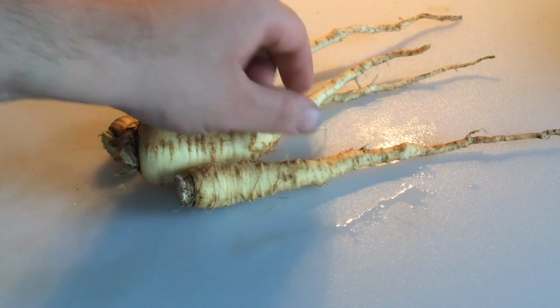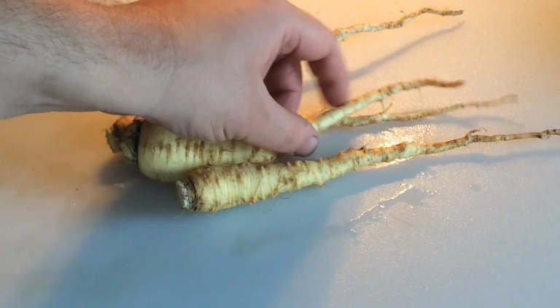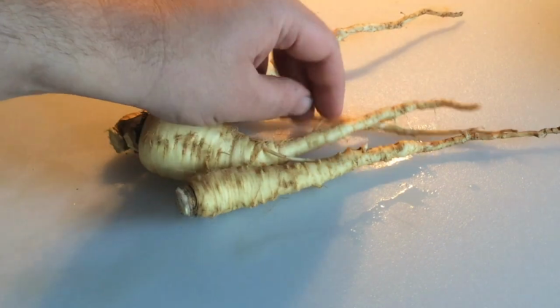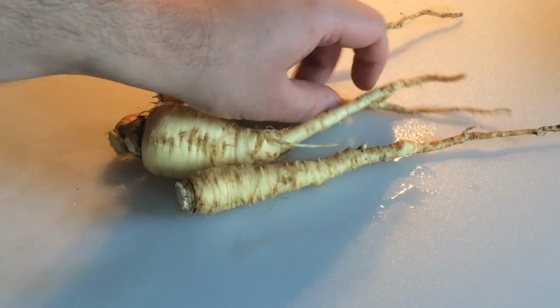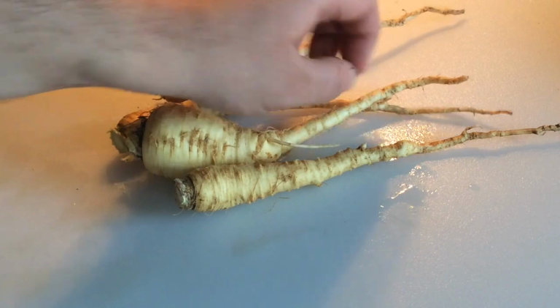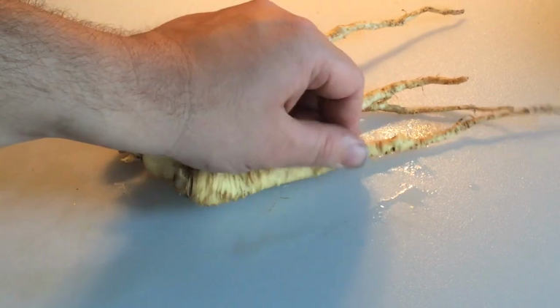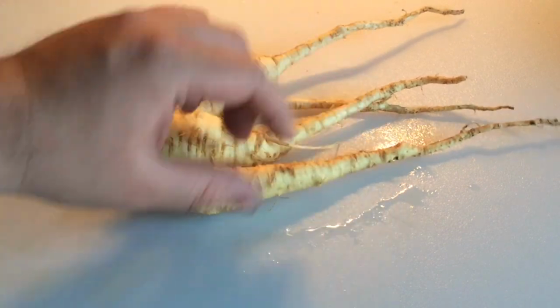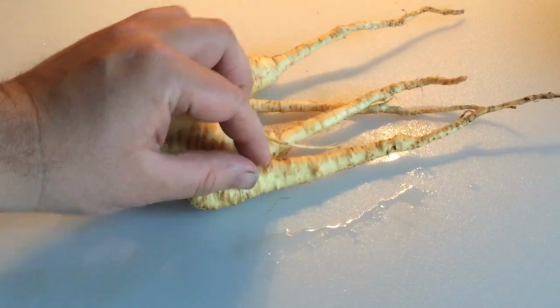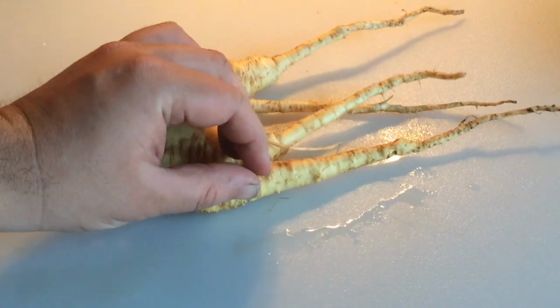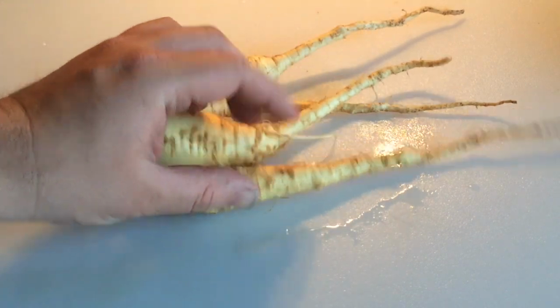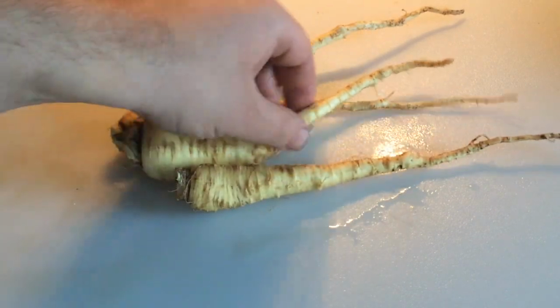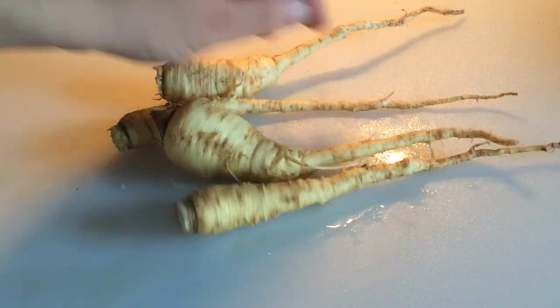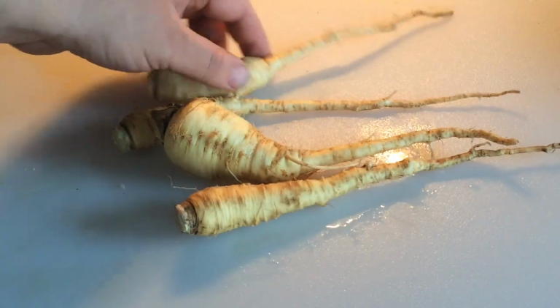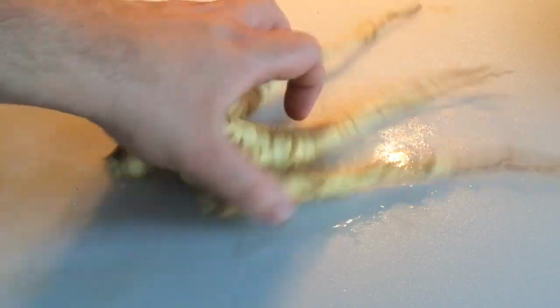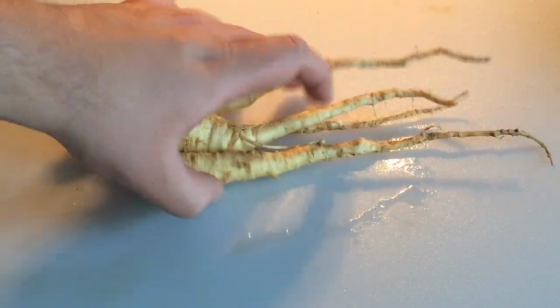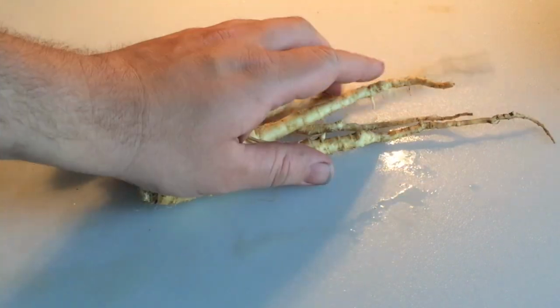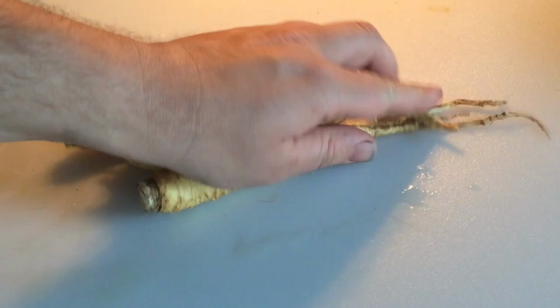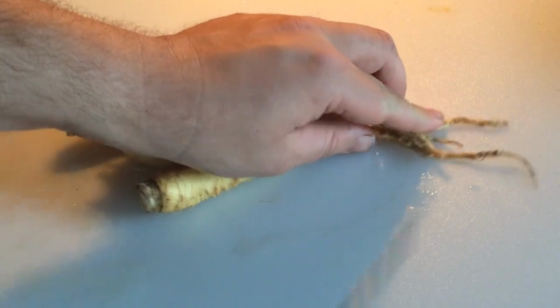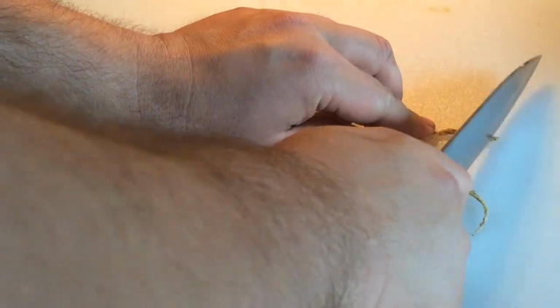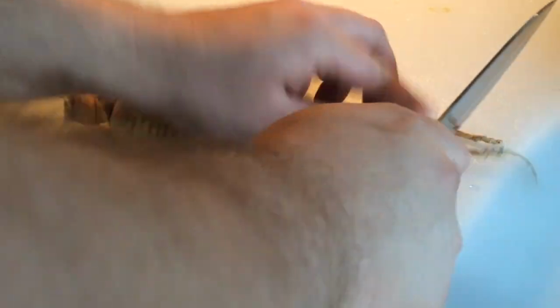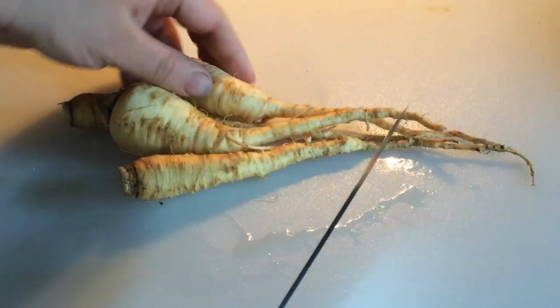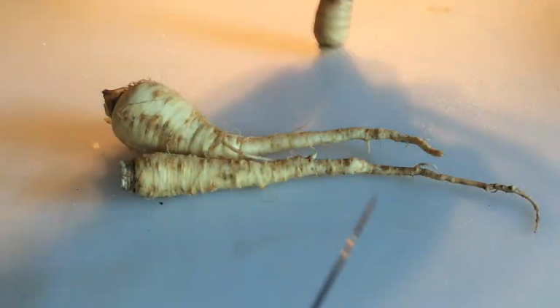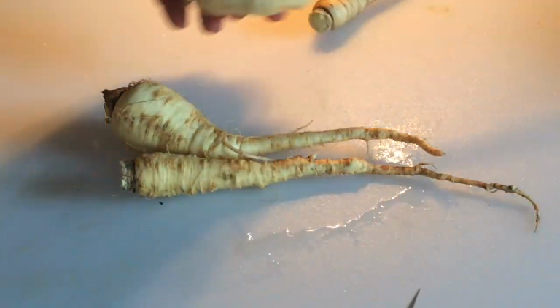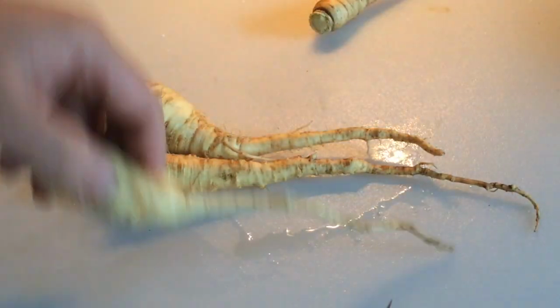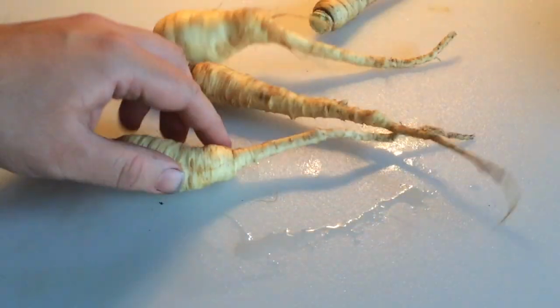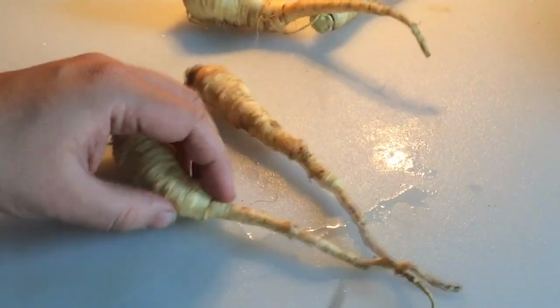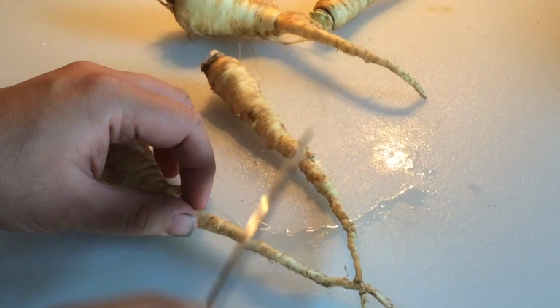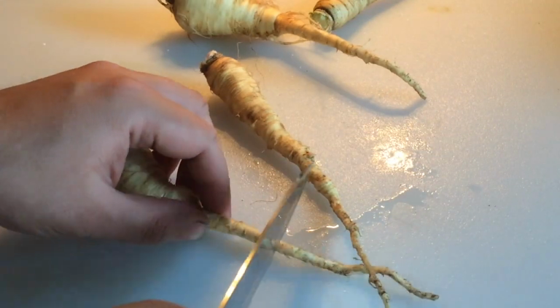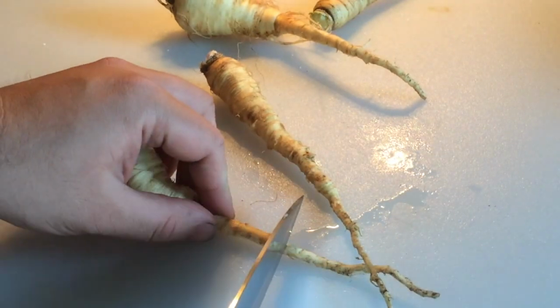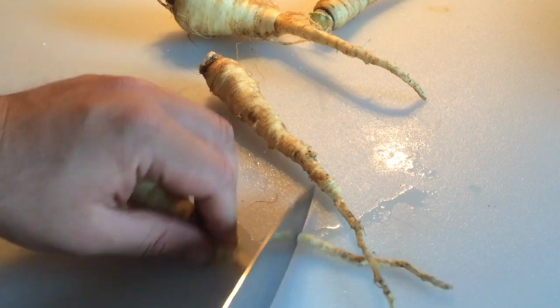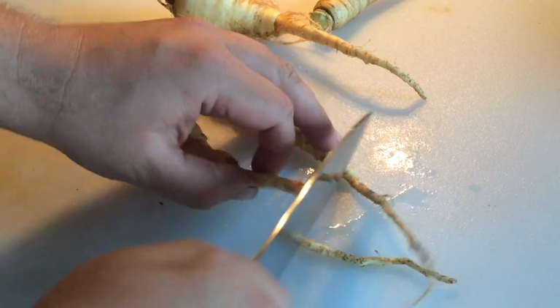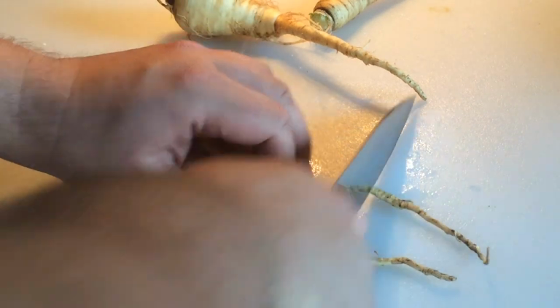Here are our parsnips, and you may see that there's a little bit of dirt here. A lot of people will peel their parsnips like you'd peel a carrot, but it's not a necessary thing to do, and I'm choosing not to do so here.